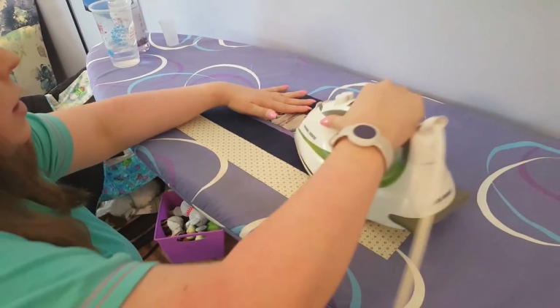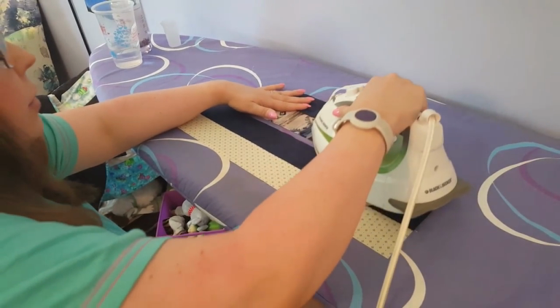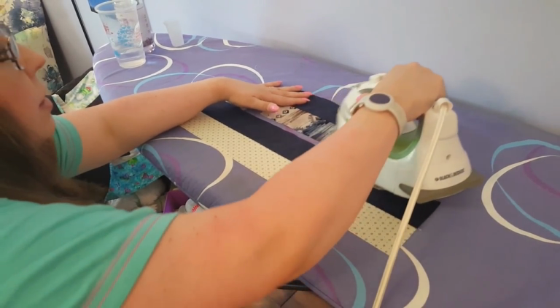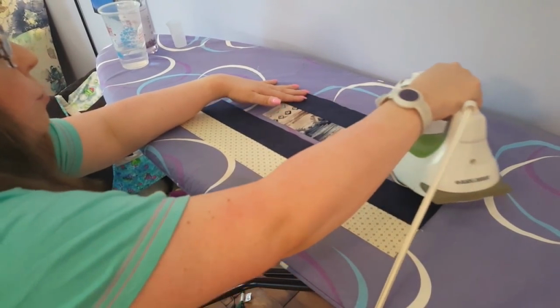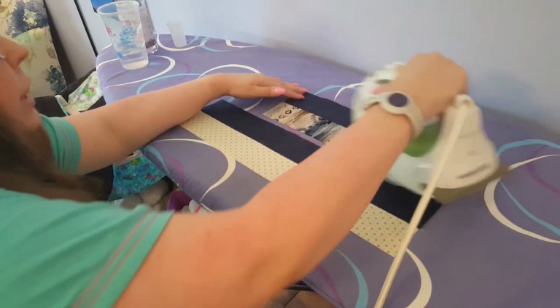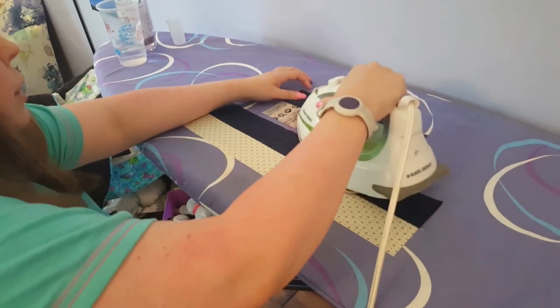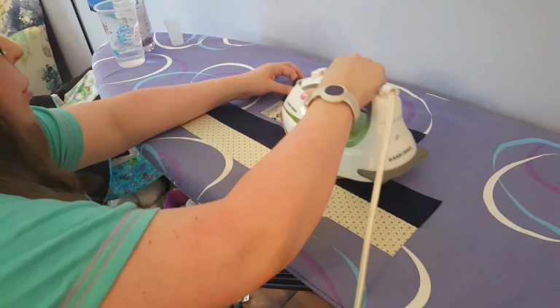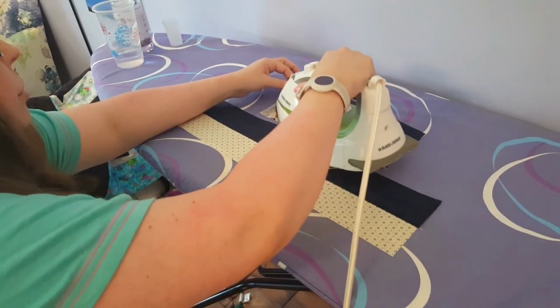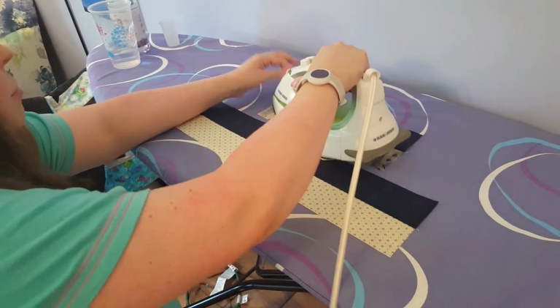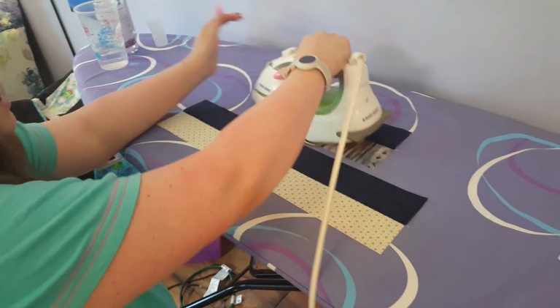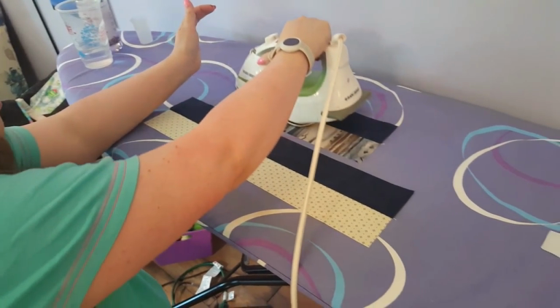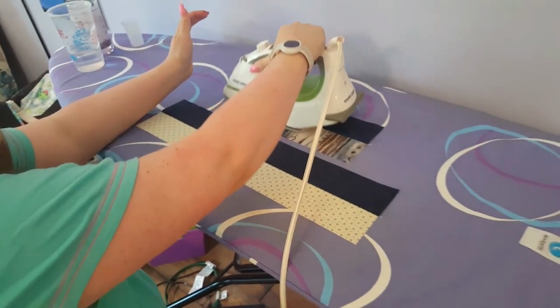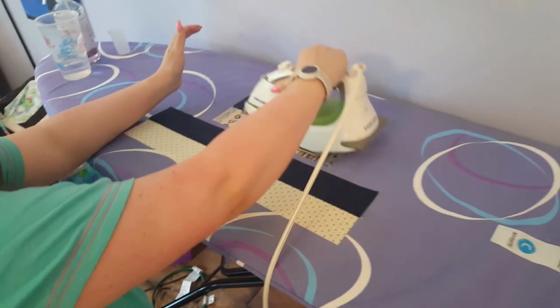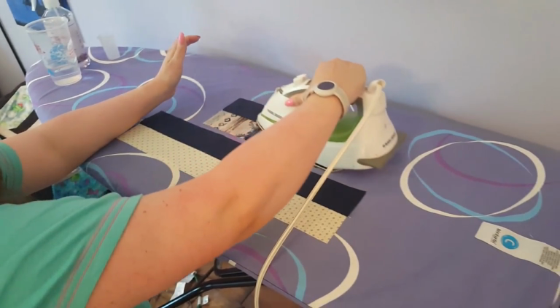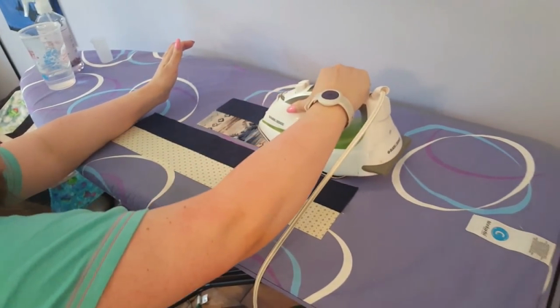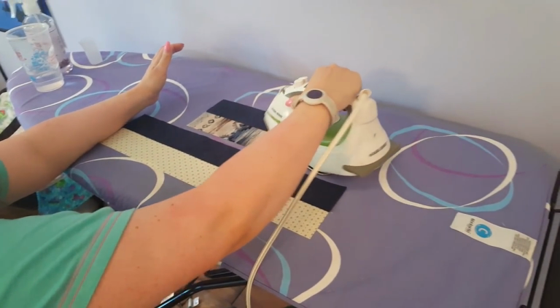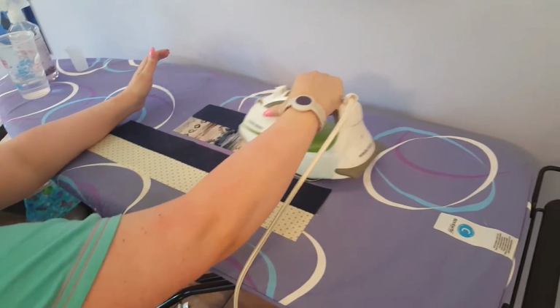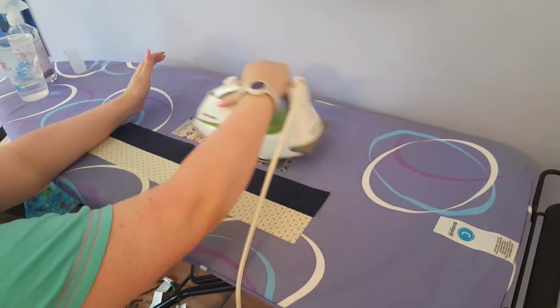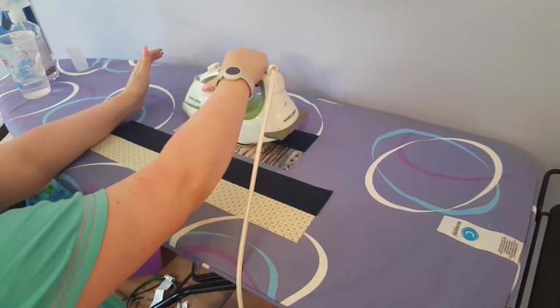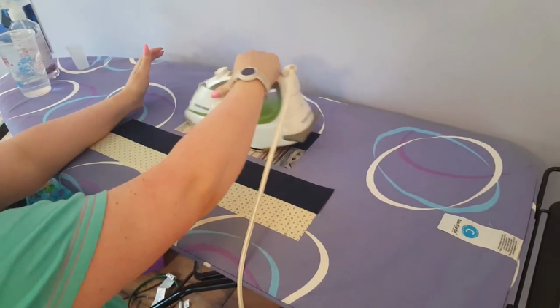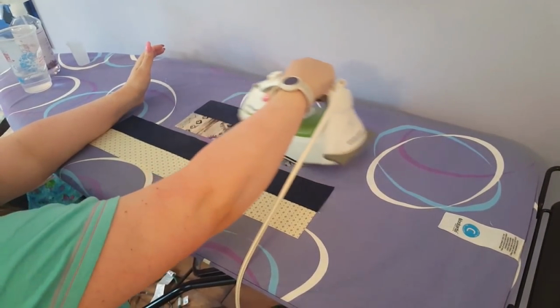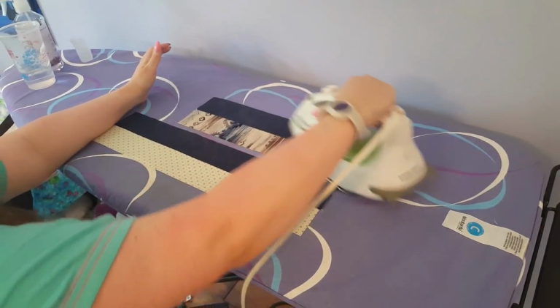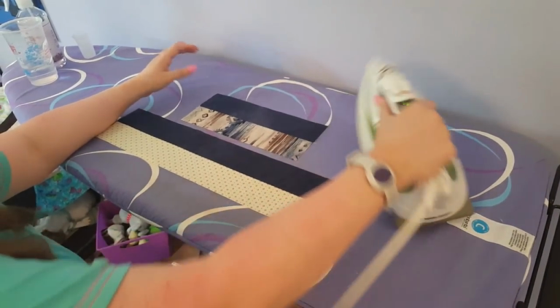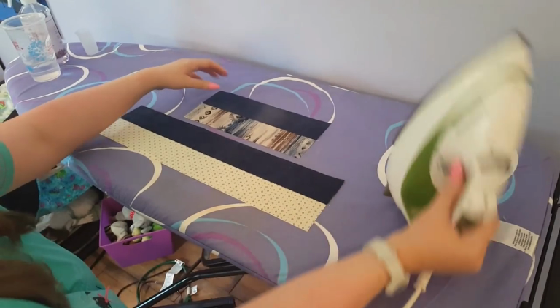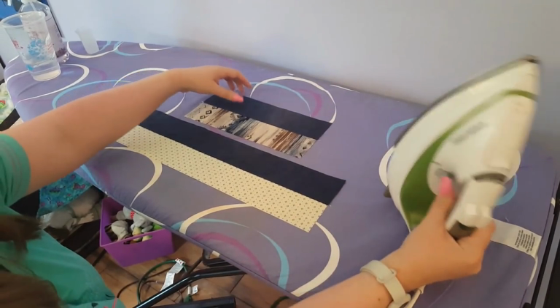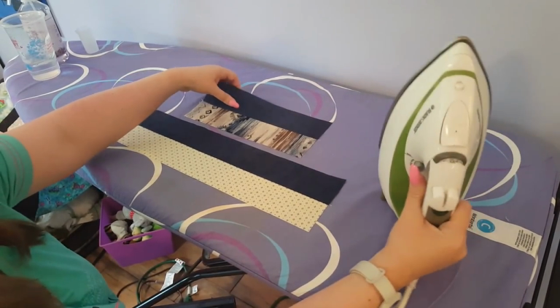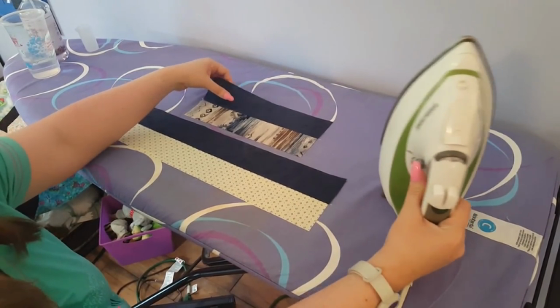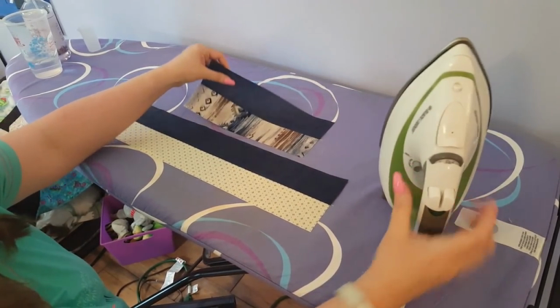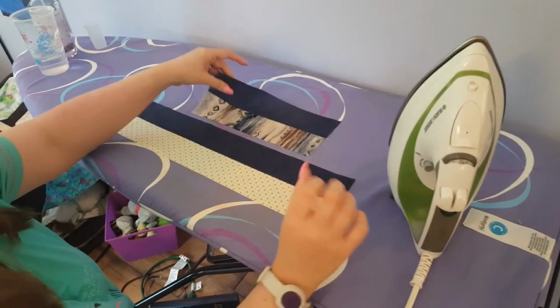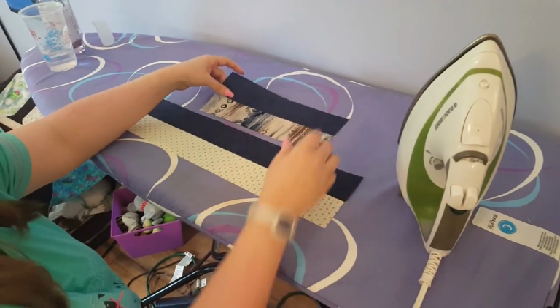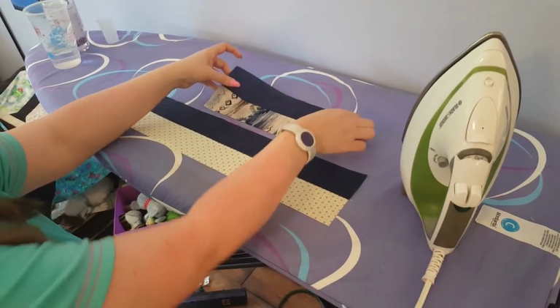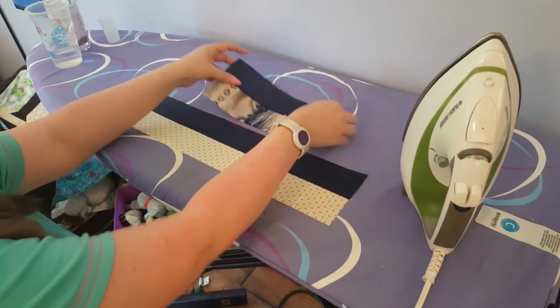Now, isn't this a pretty ironing board? My sweet husband got this for me to go with my periwinkle room. He's such a doll.